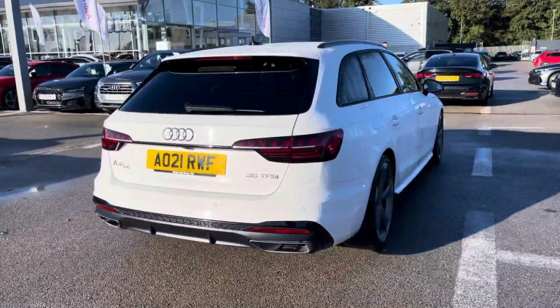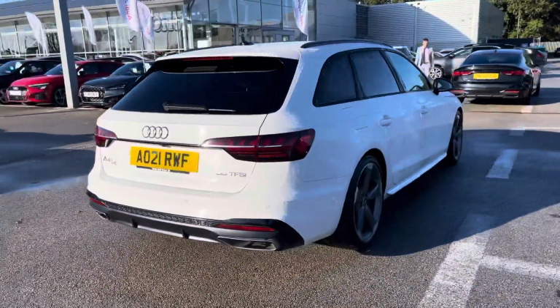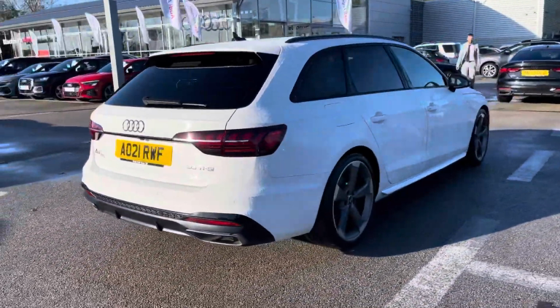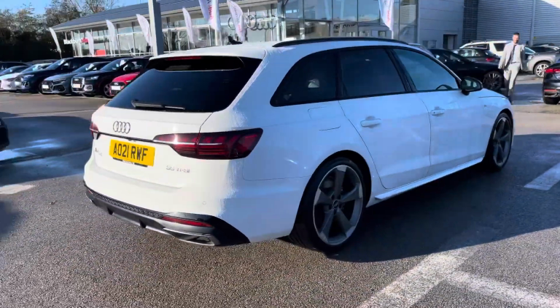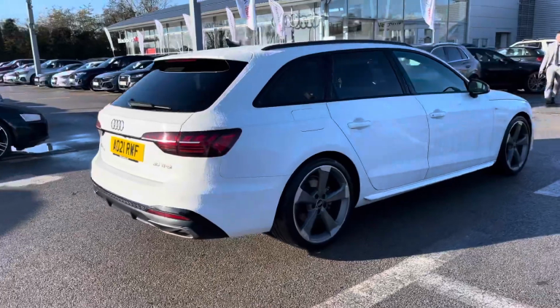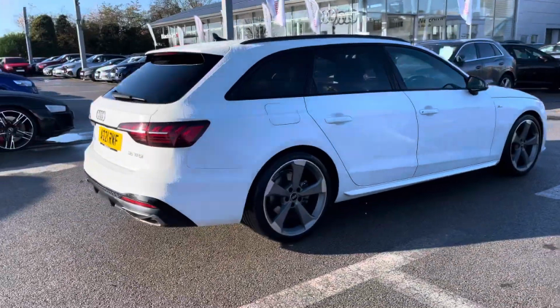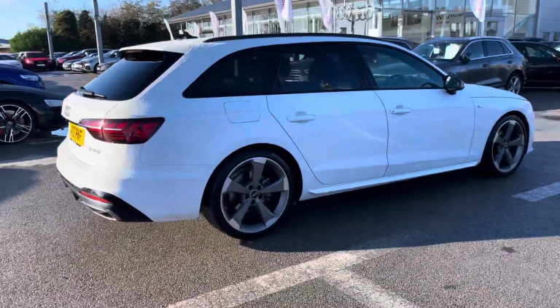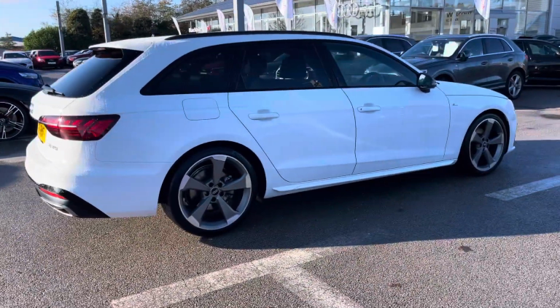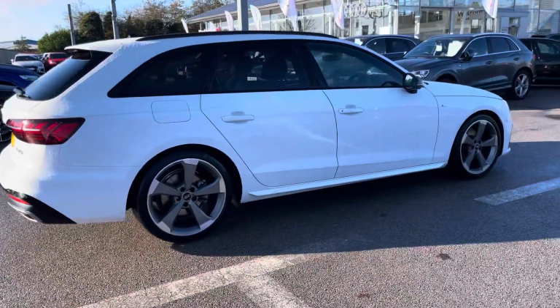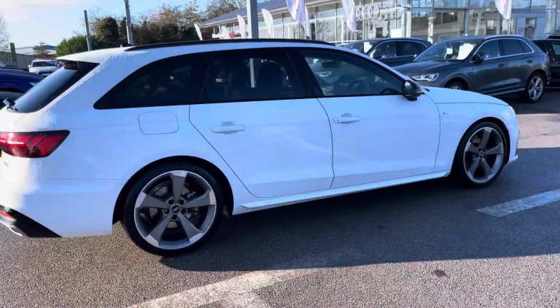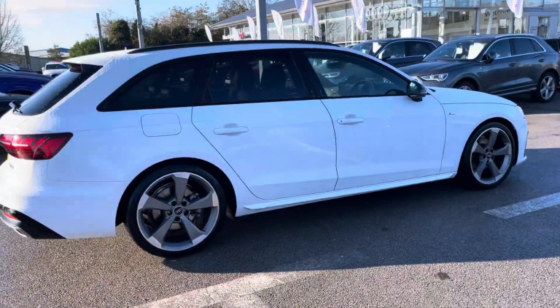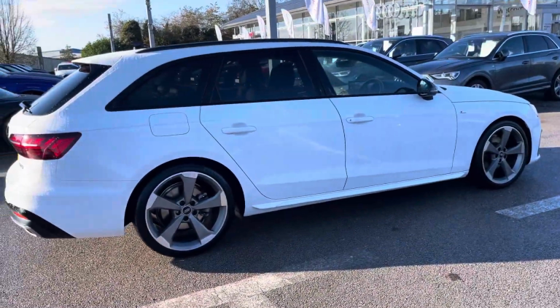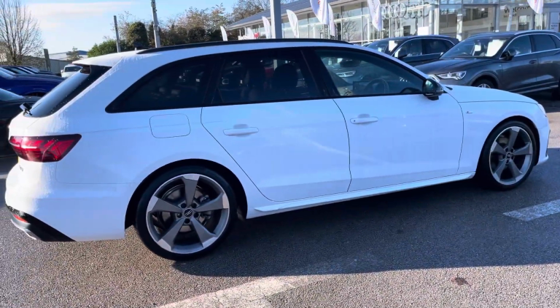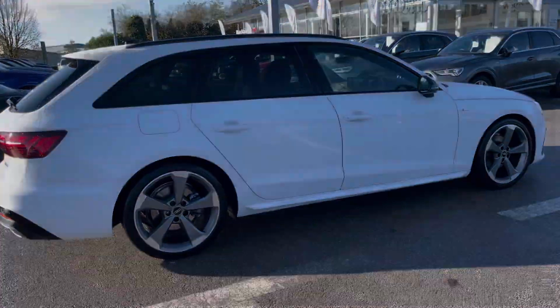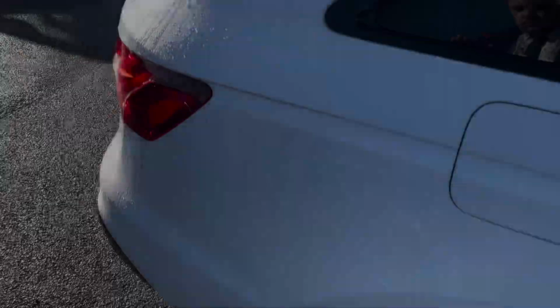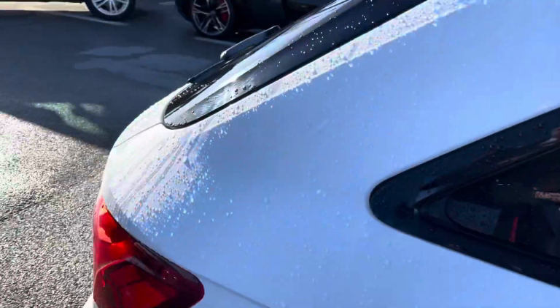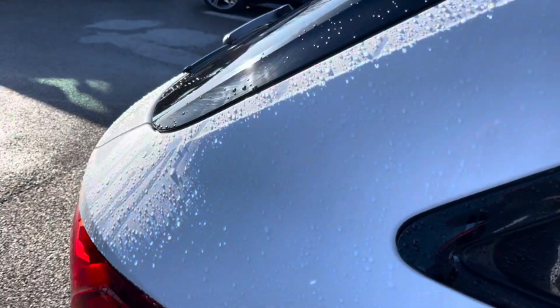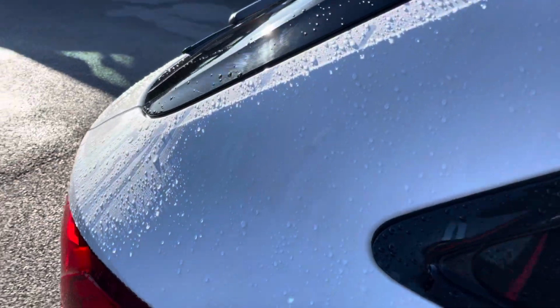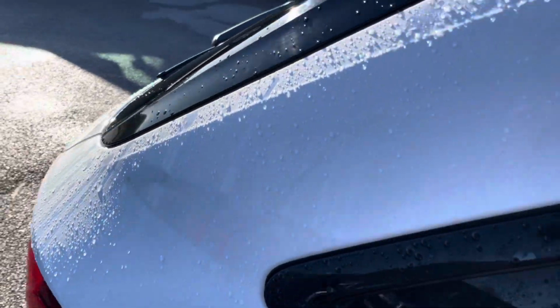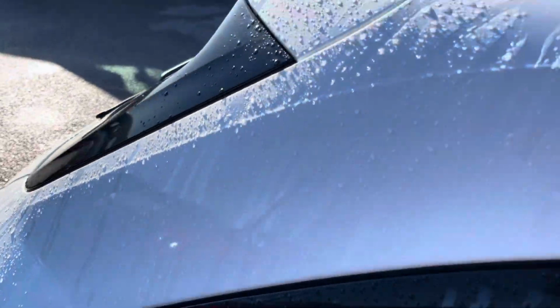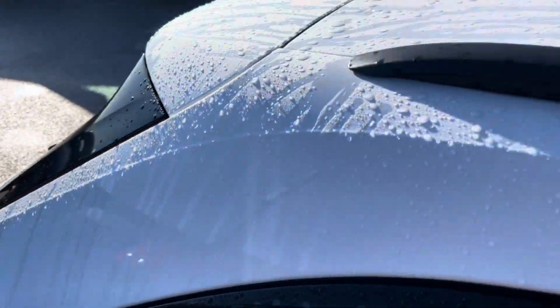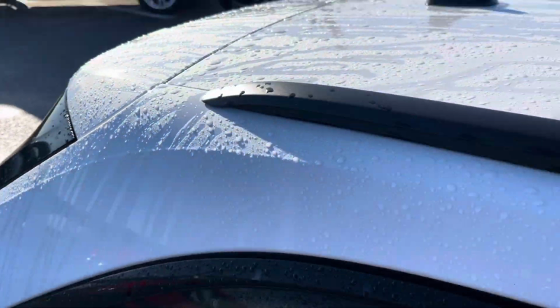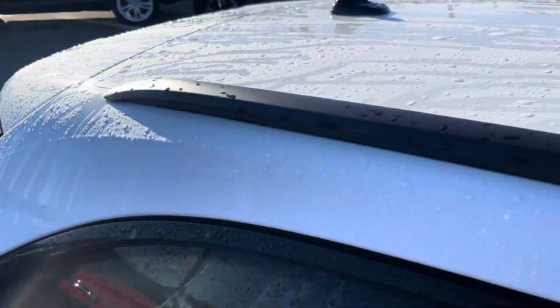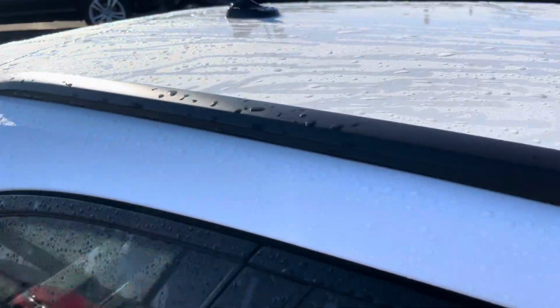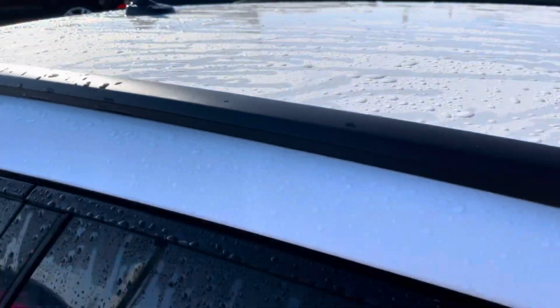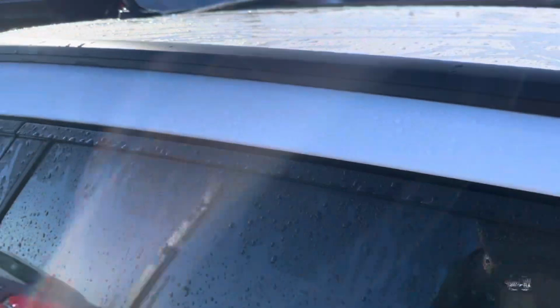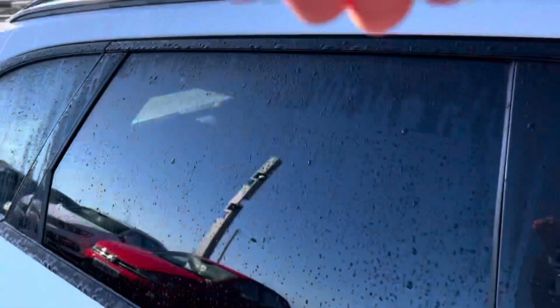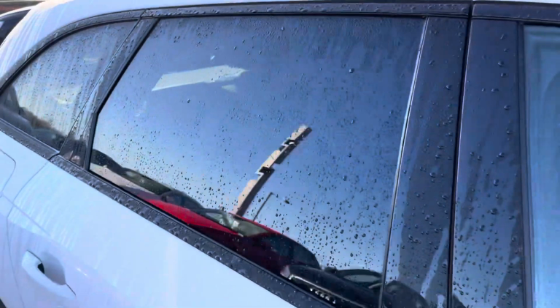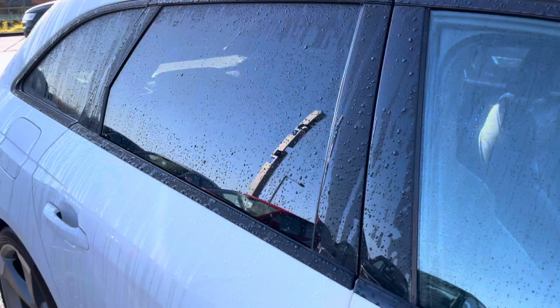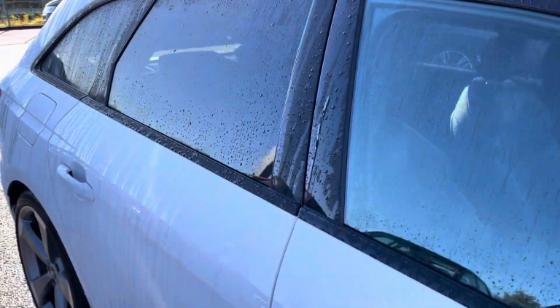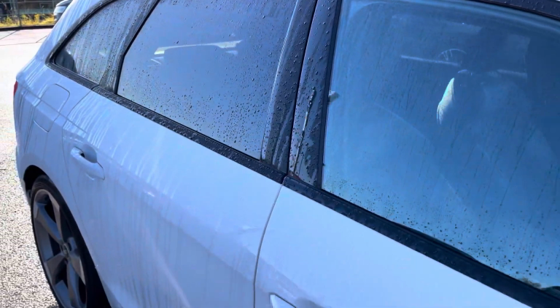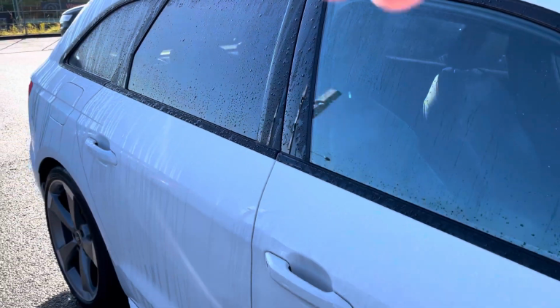With a fuel economy of up to 40 miles per gallon, this particular A4 is finished in Ibis White solid paint, which contrasts beautifully with the black styling pack, including these black roof rails and the privacy glass in the rear and rear side windows.